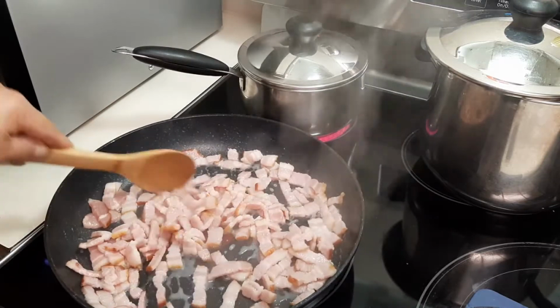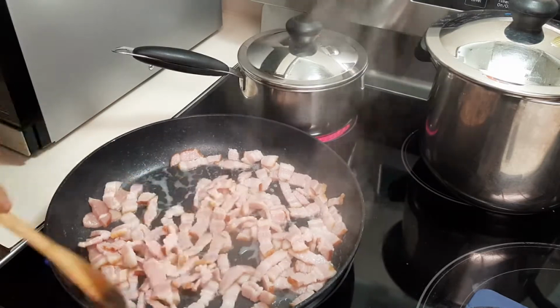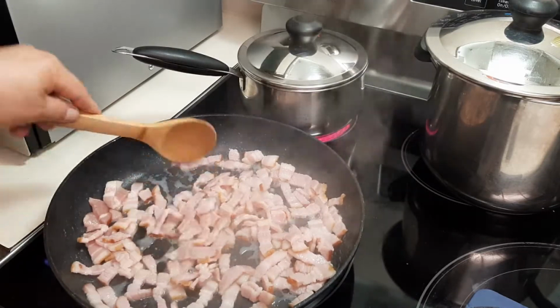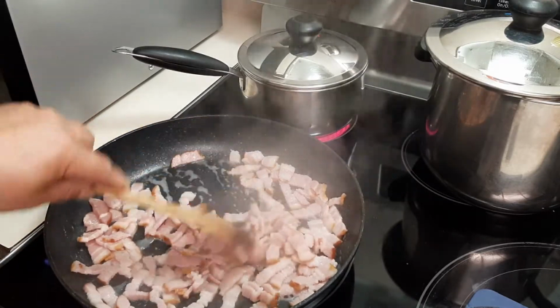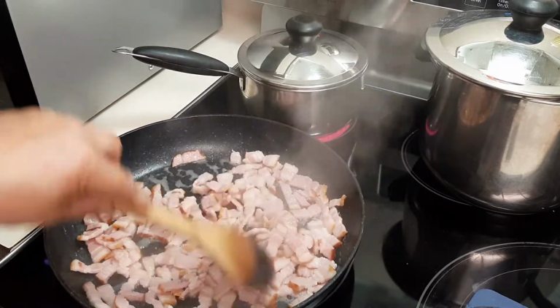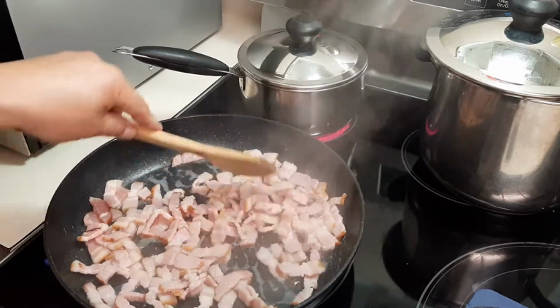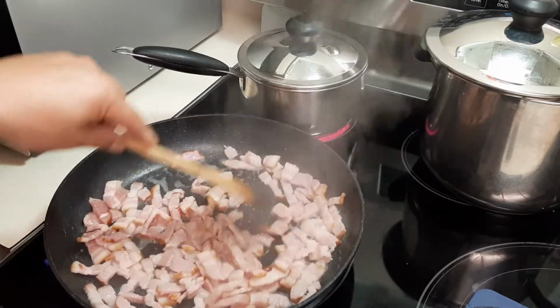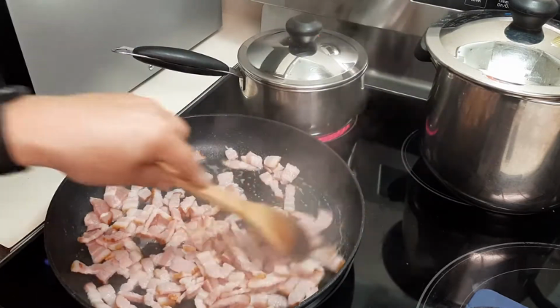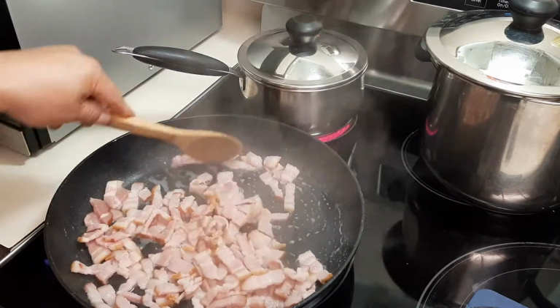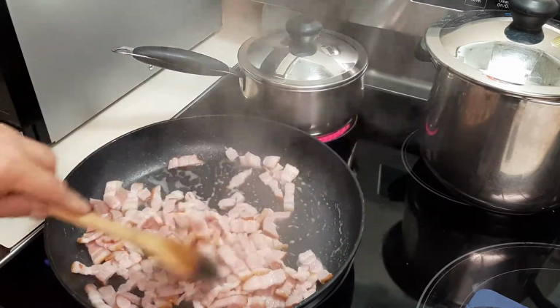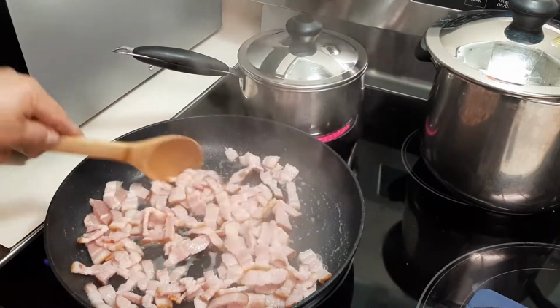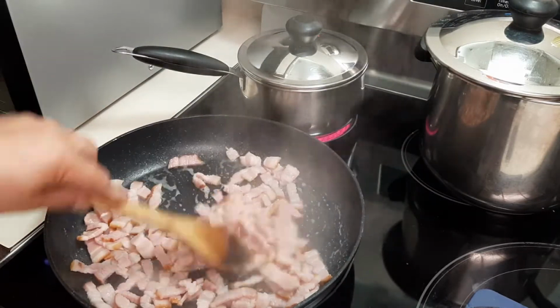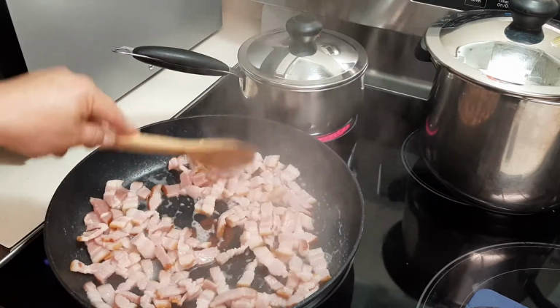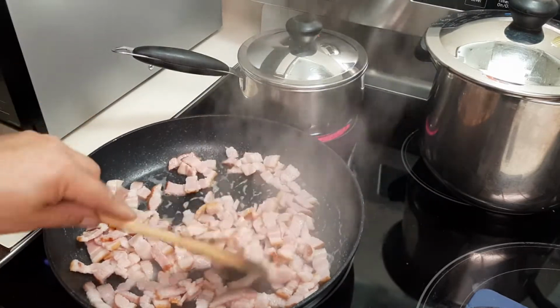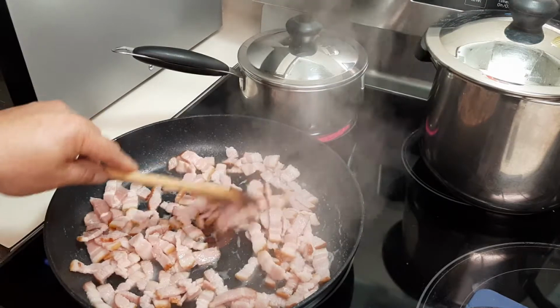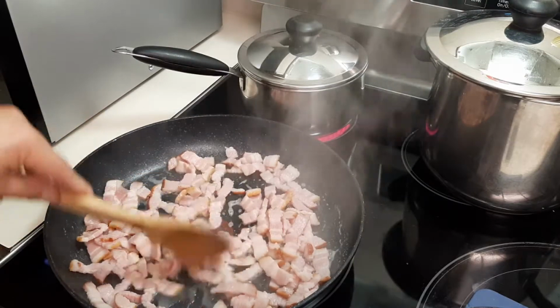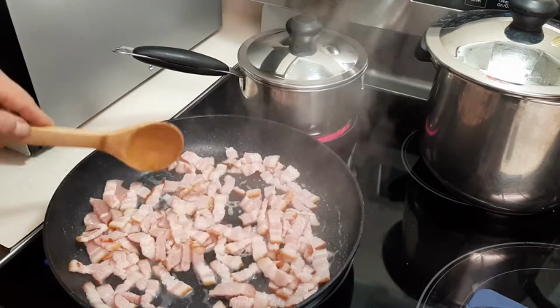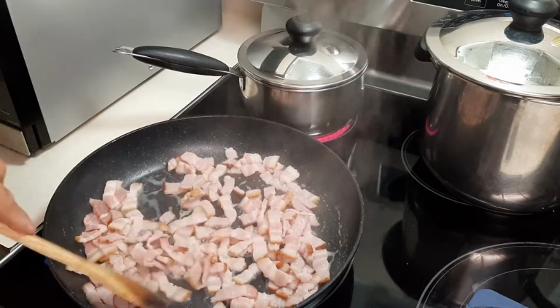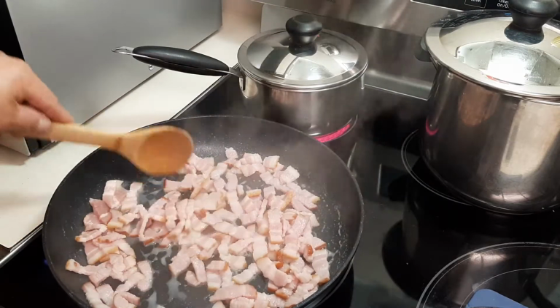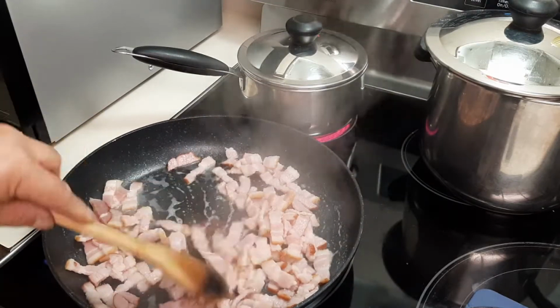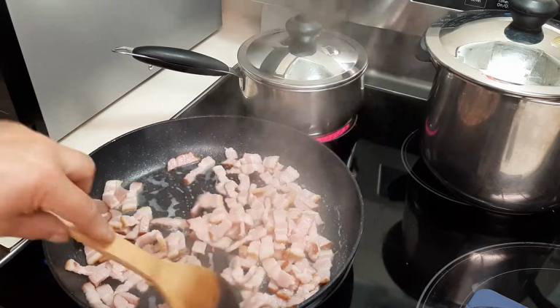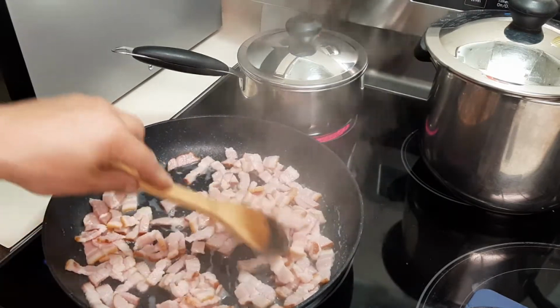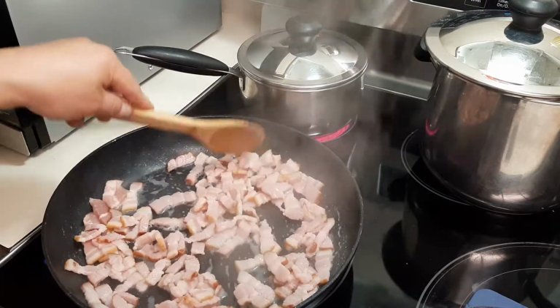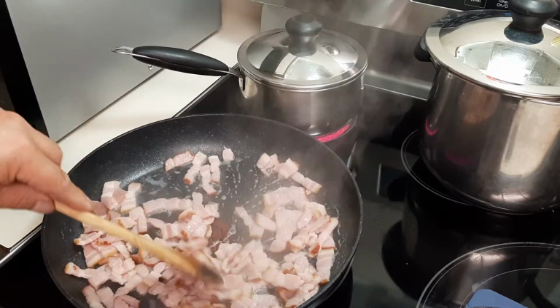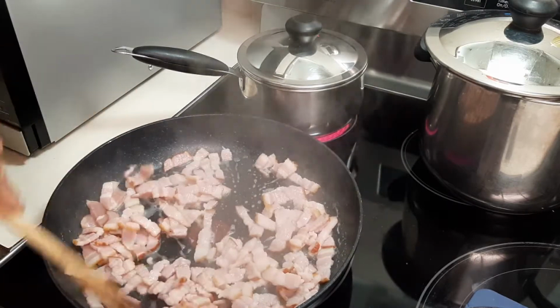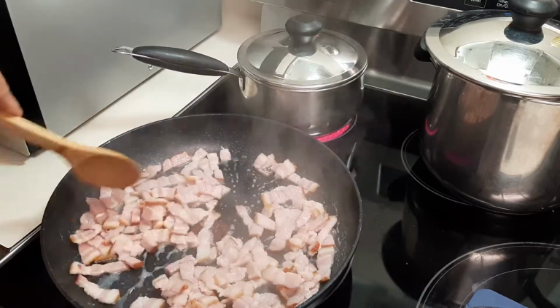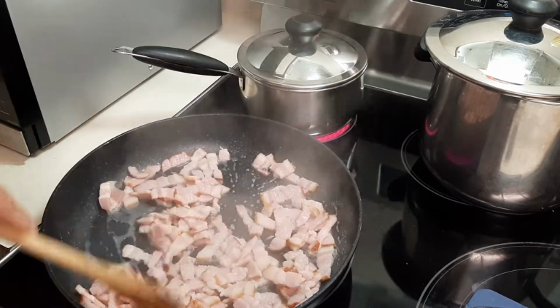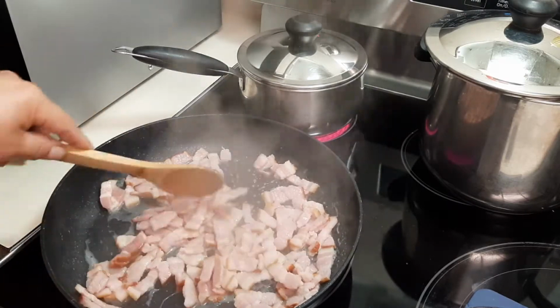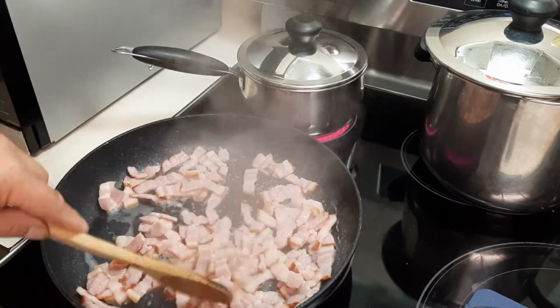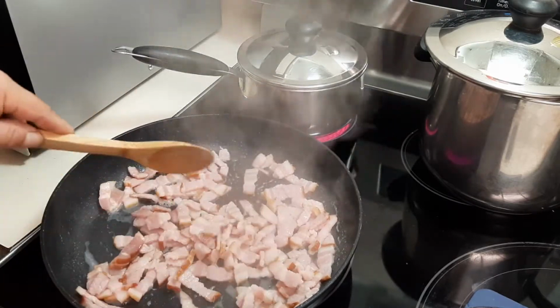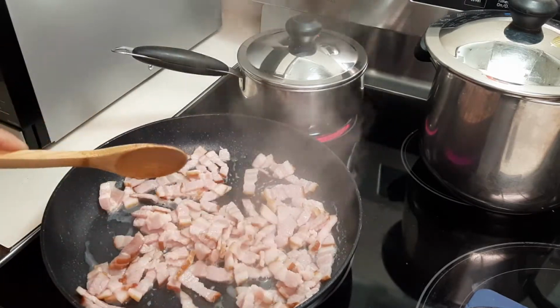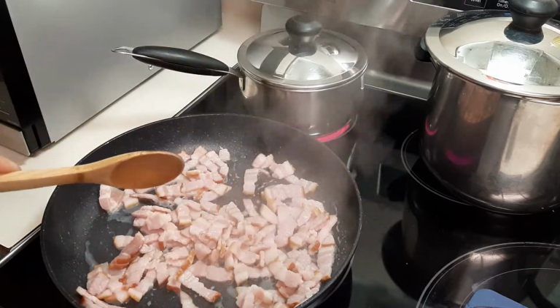This is one way of making your Brussels sprouts. Another way is you can bake them — I'll show you guys how to do that next time. When I bake my Brussels sprouts, I just bake them with olive oil.